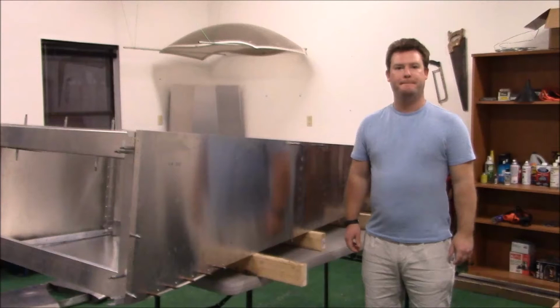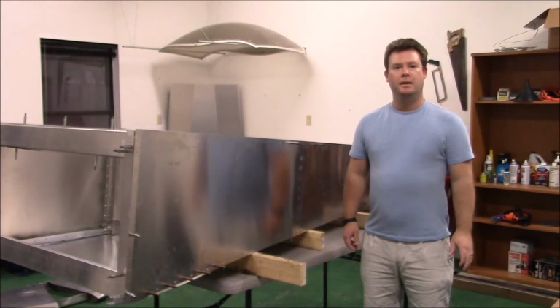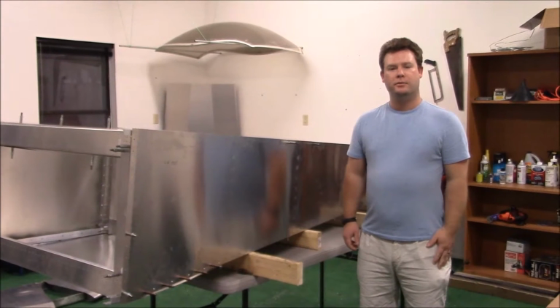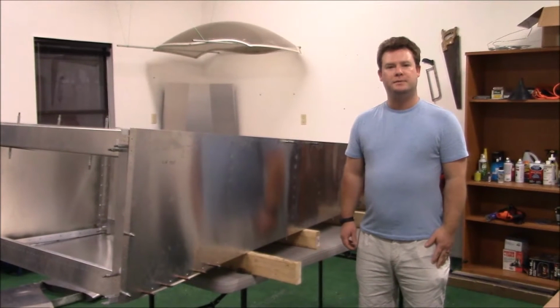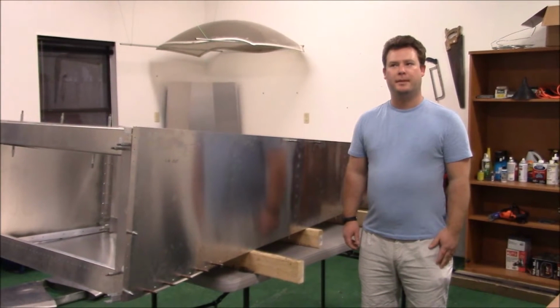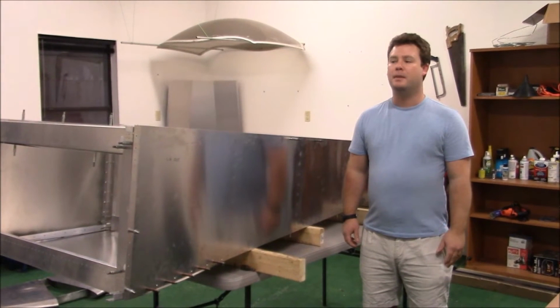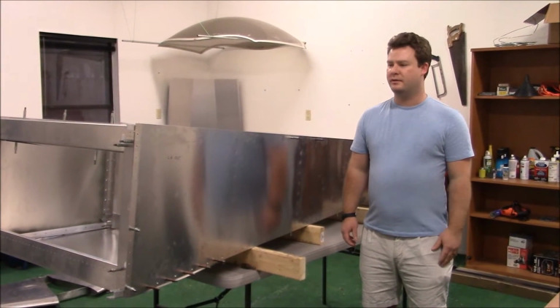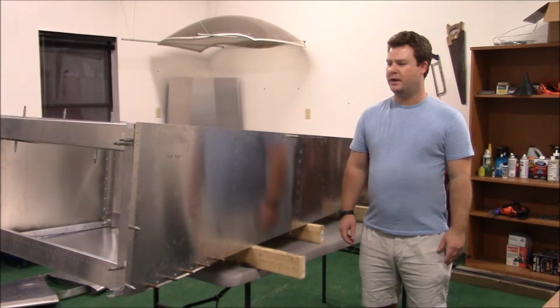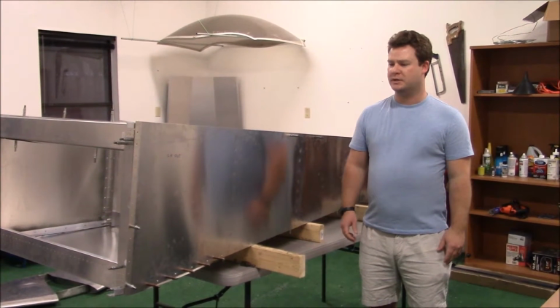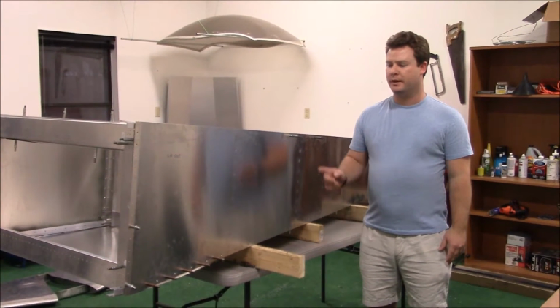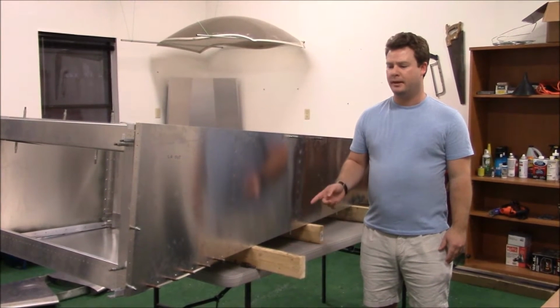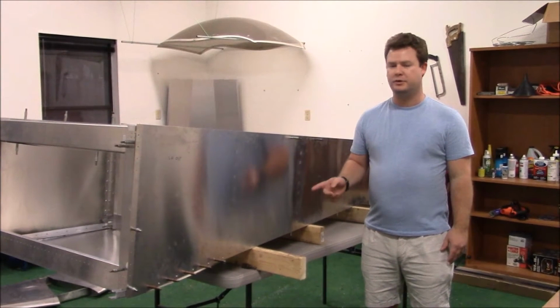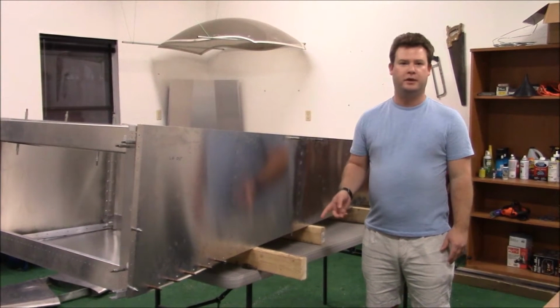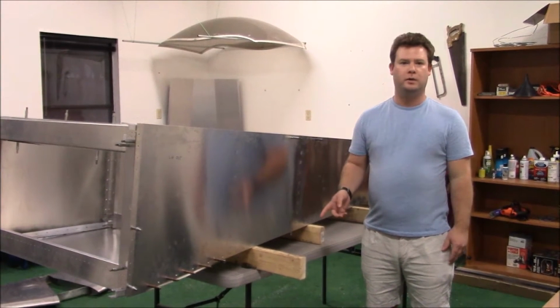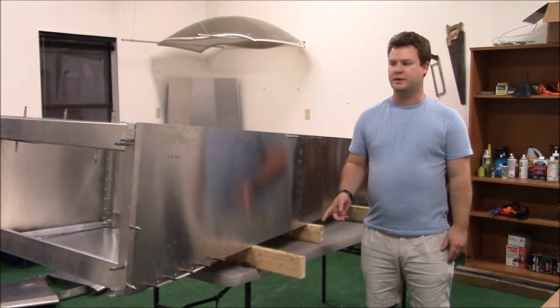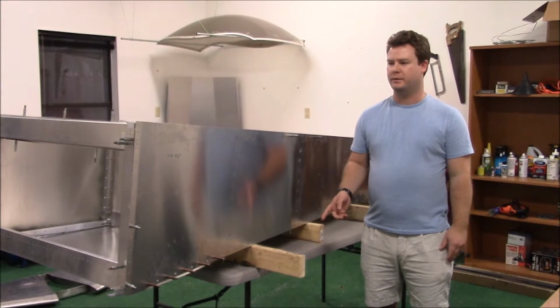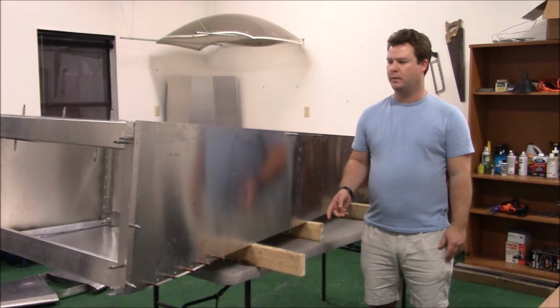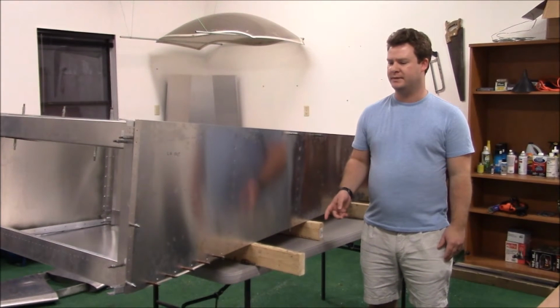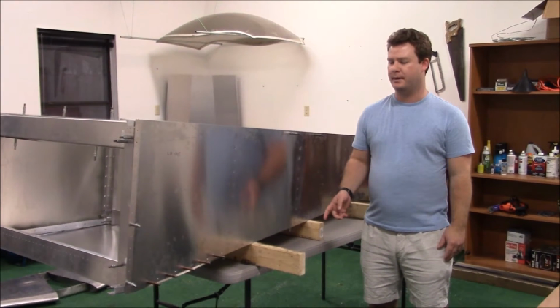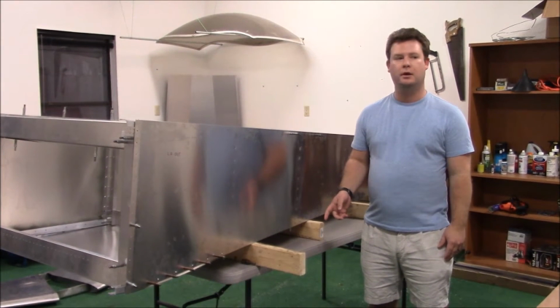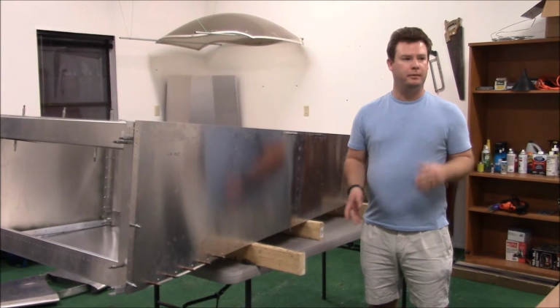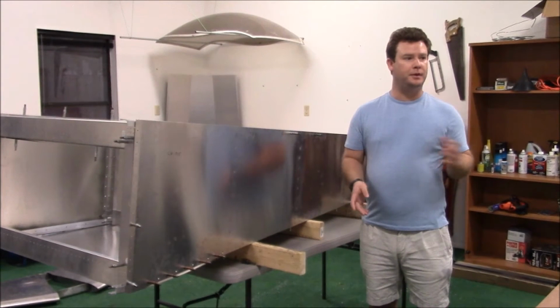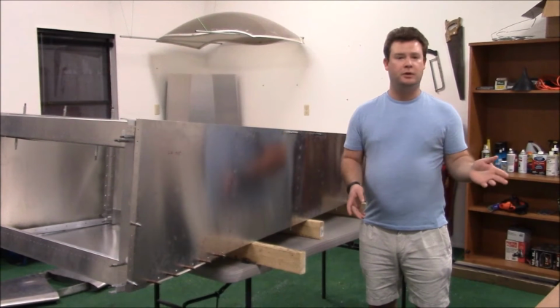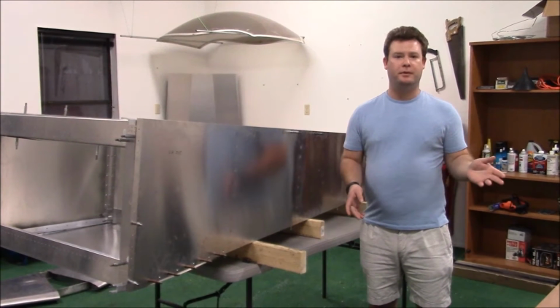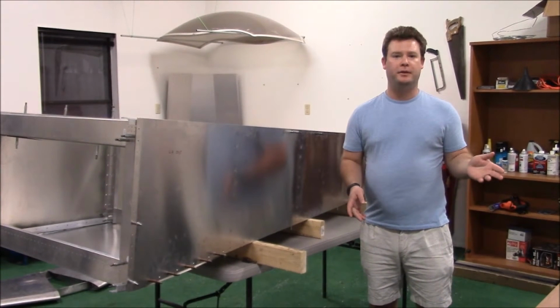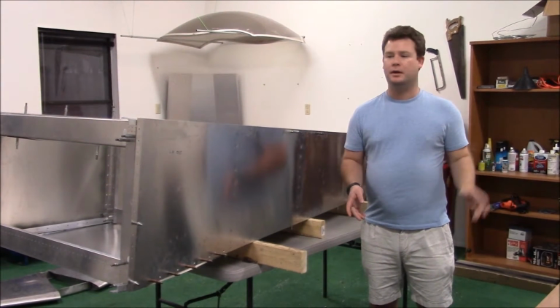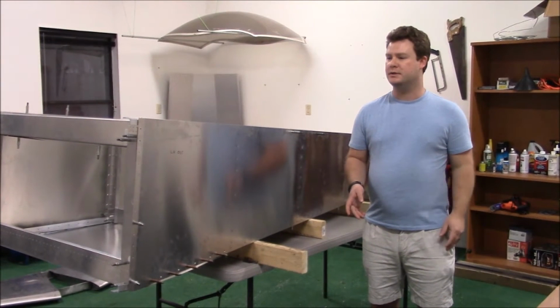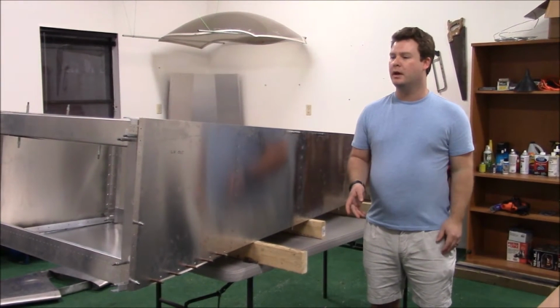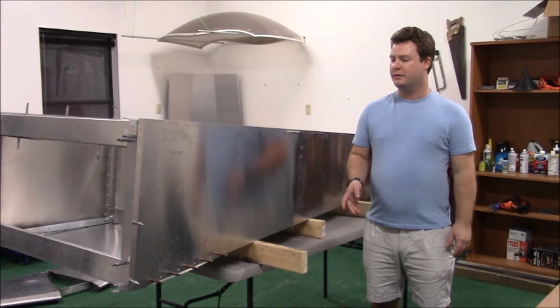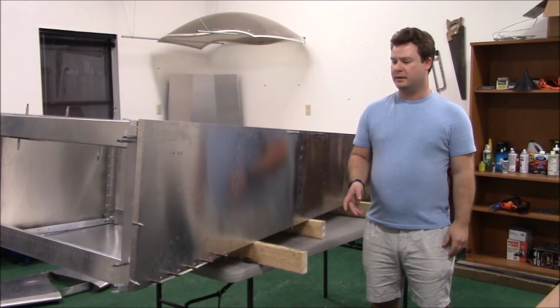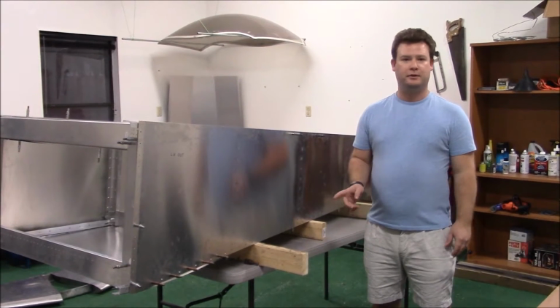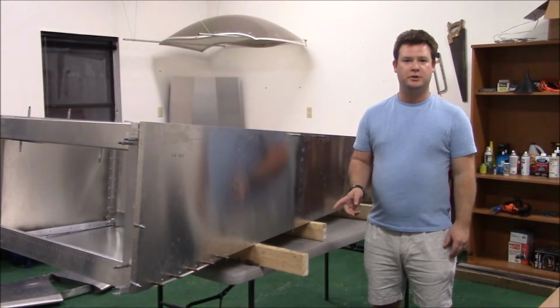Hey everyone, it's been about a month since I've had a chance to work on the airplane. I've been traveling a lot for work and just have been way too busy to come out here. We've been building a chicken coop in the other part of the yard, and so now it's time to get back into the project.